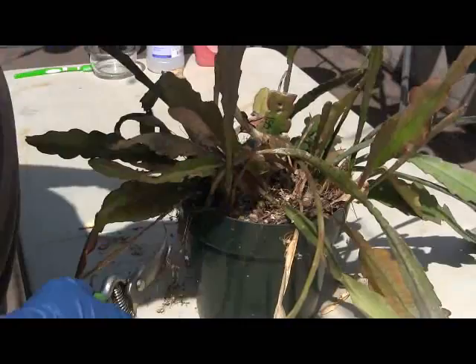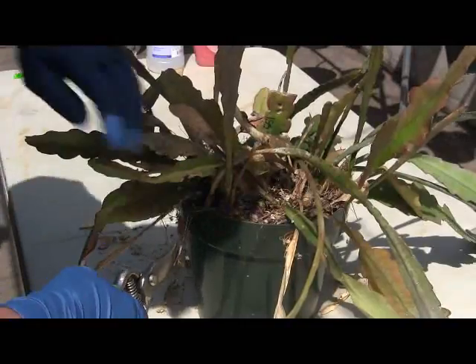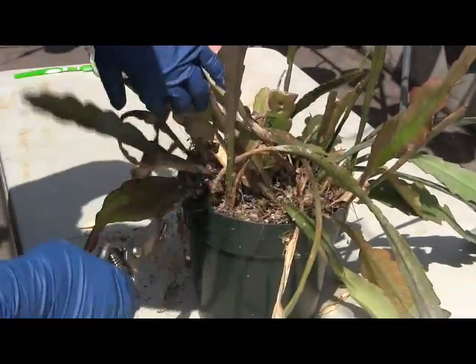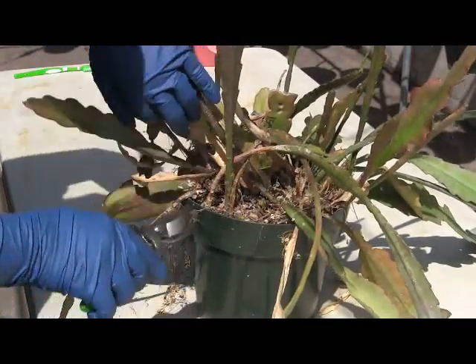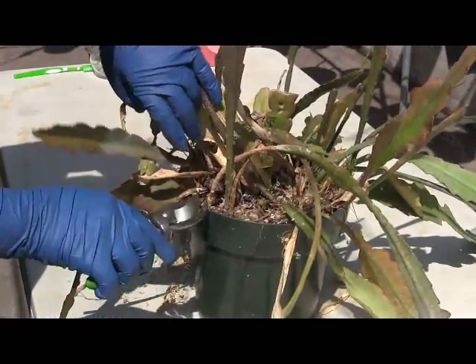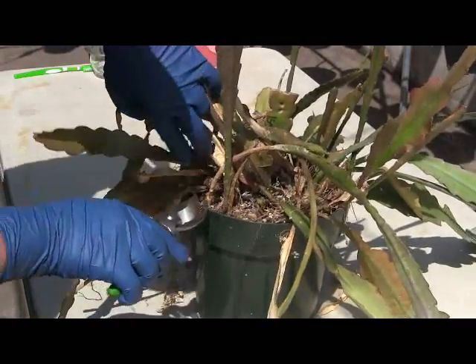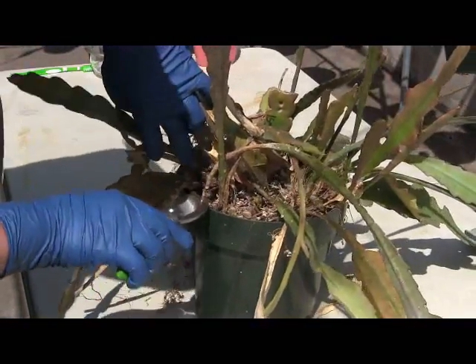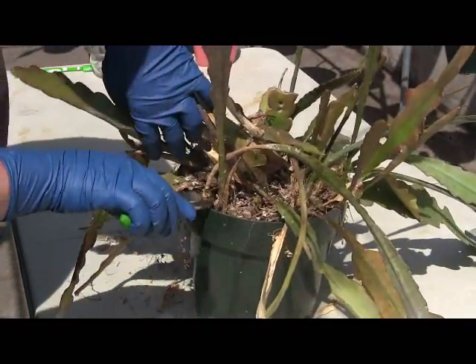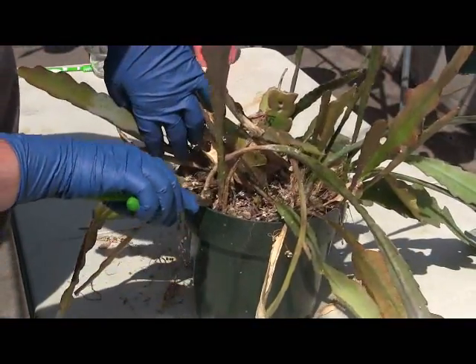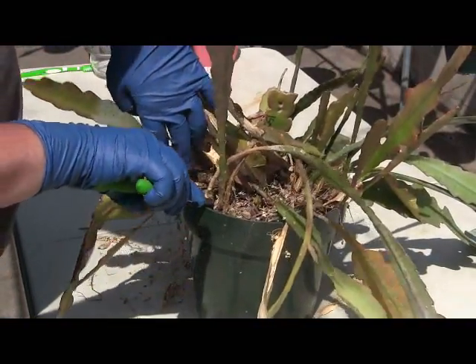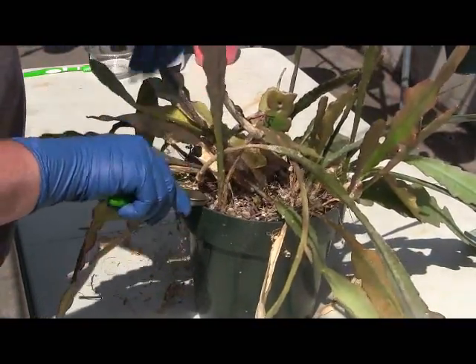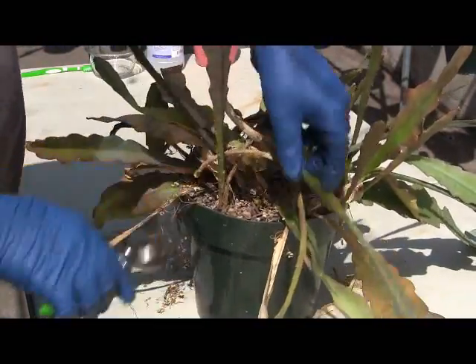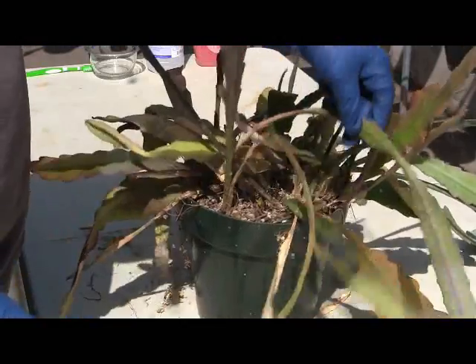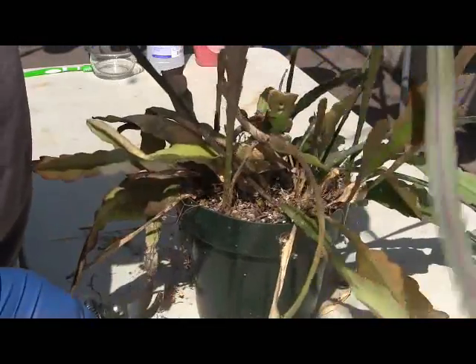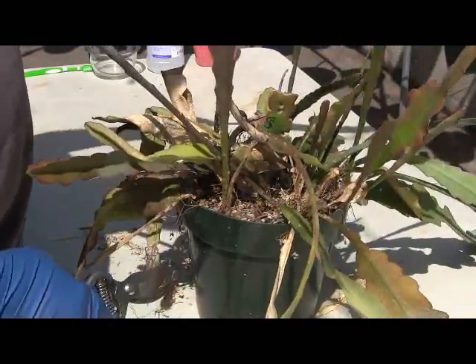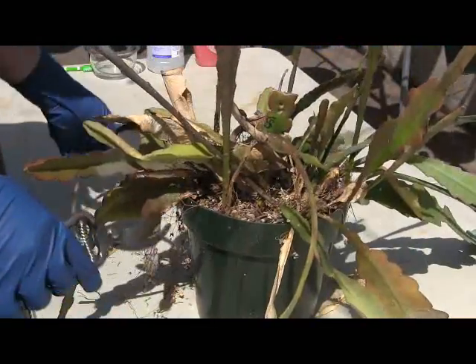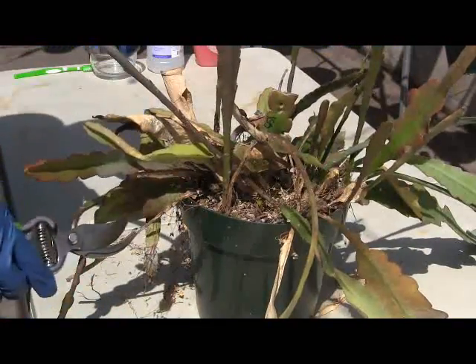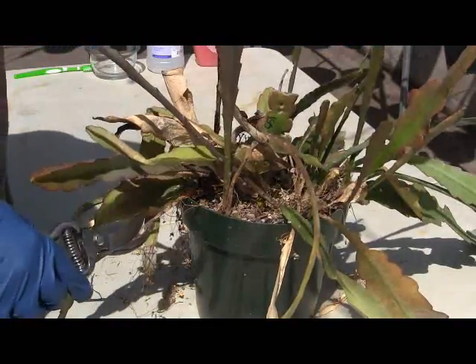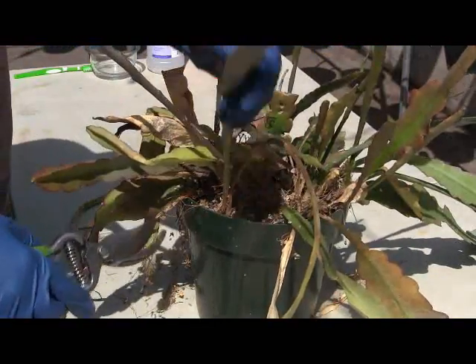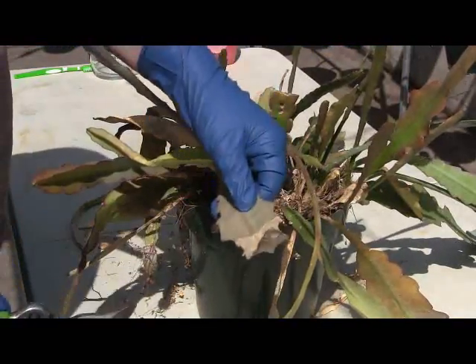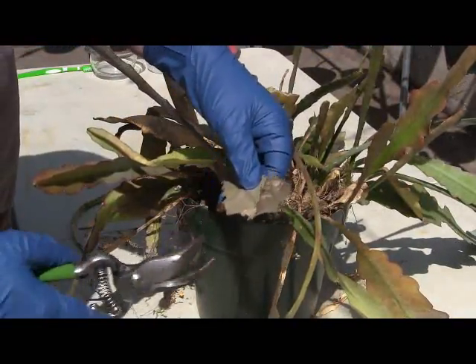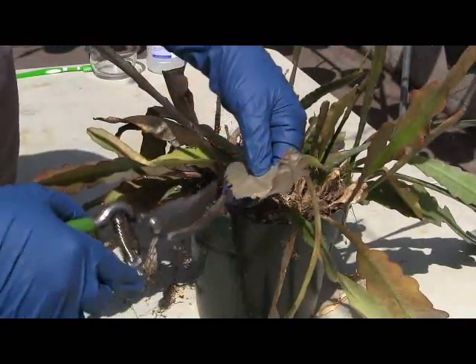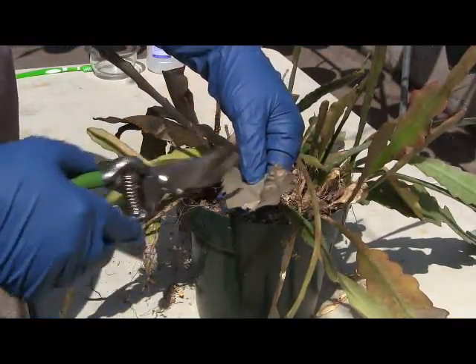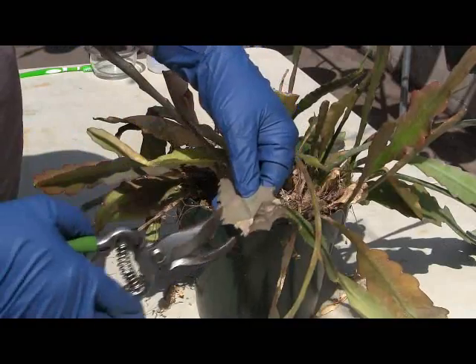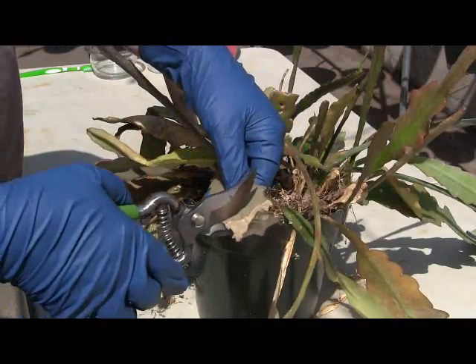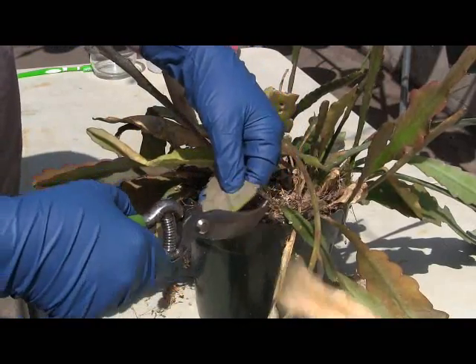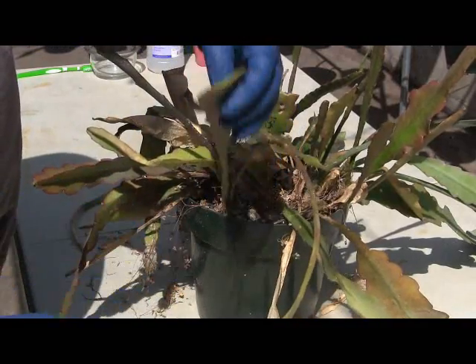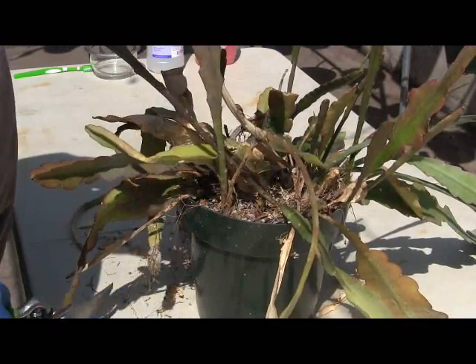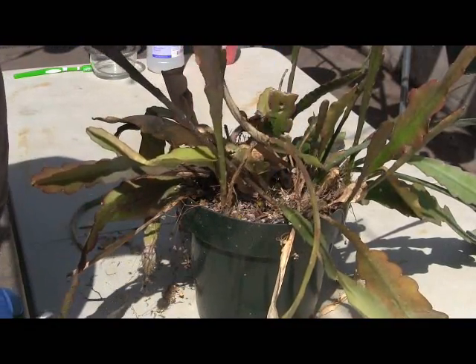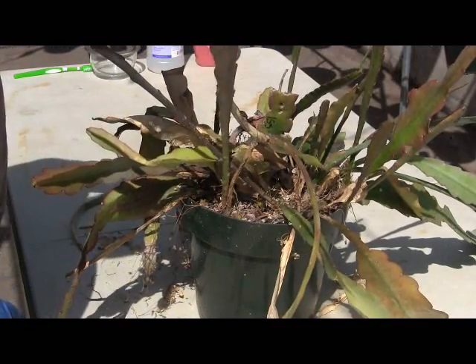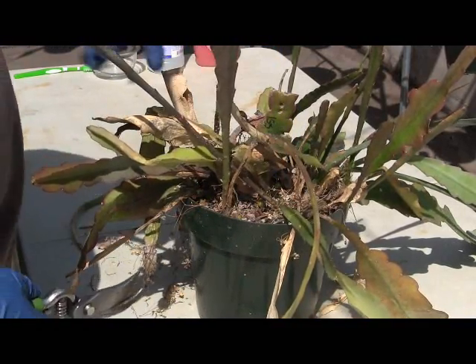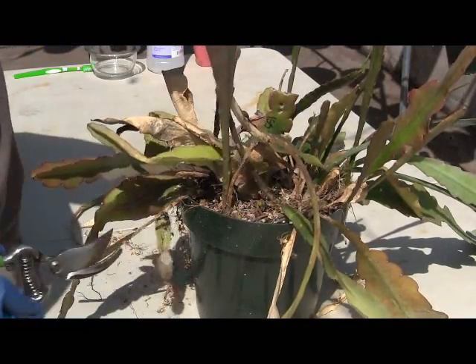You want to cut towards the base if they're really looking bad. You can just snip off at the top if it looks all right.